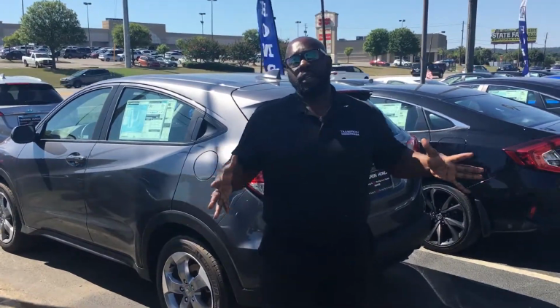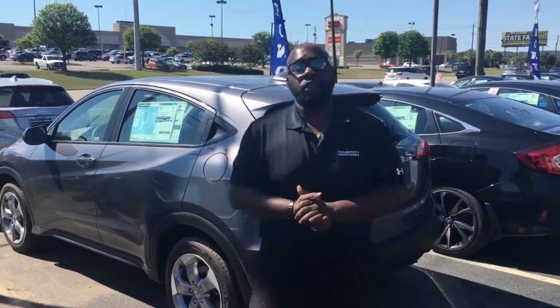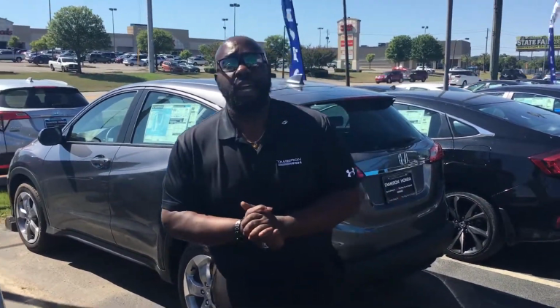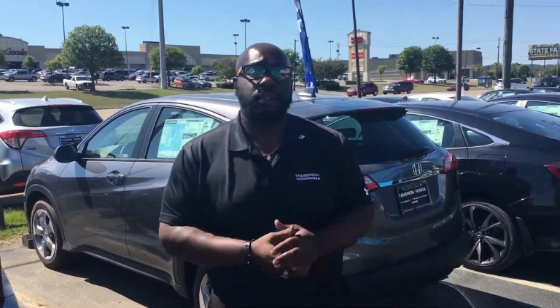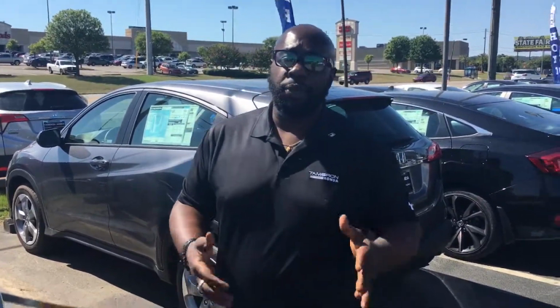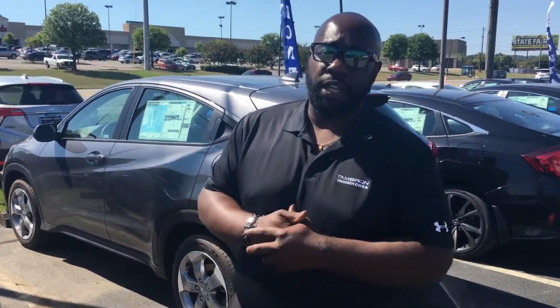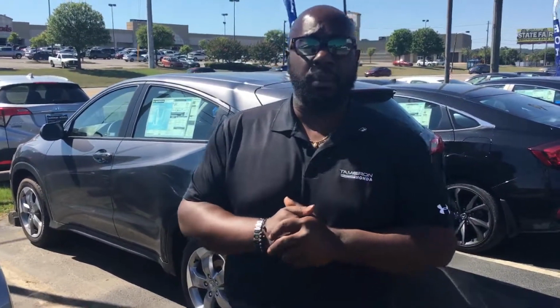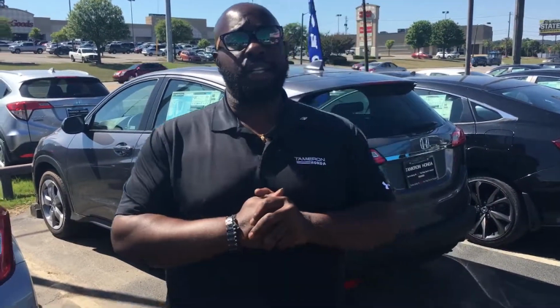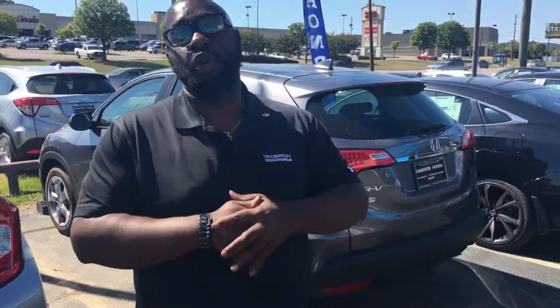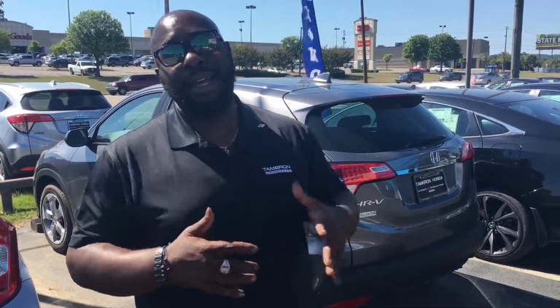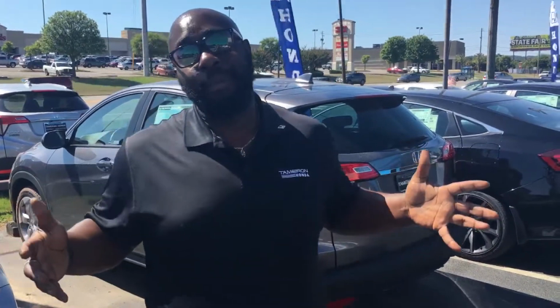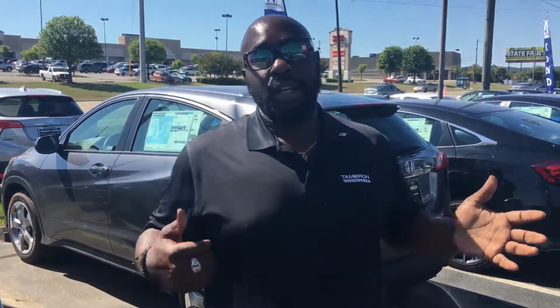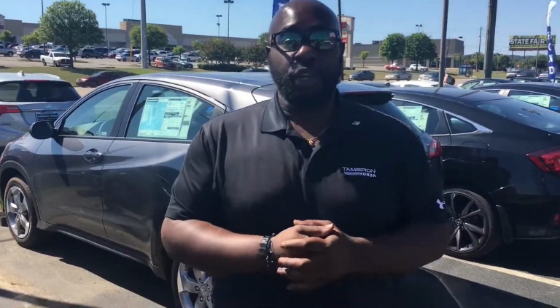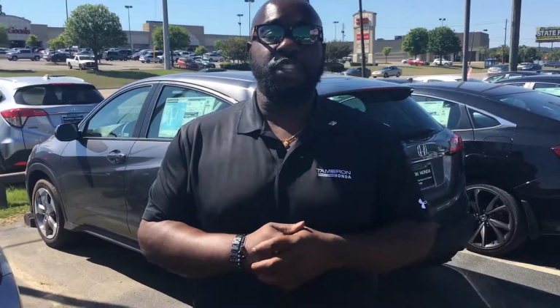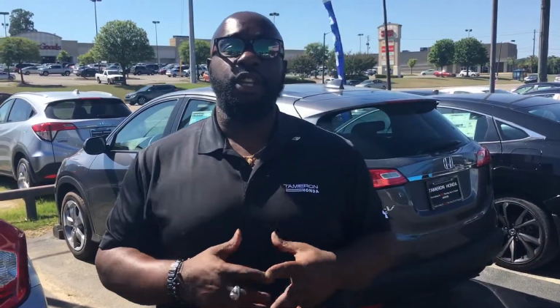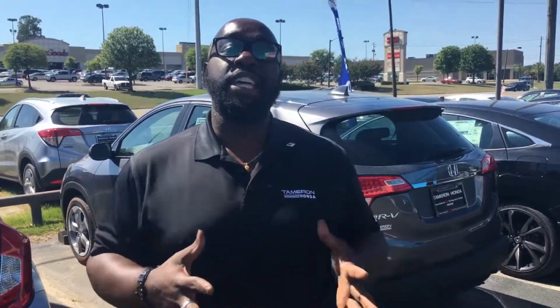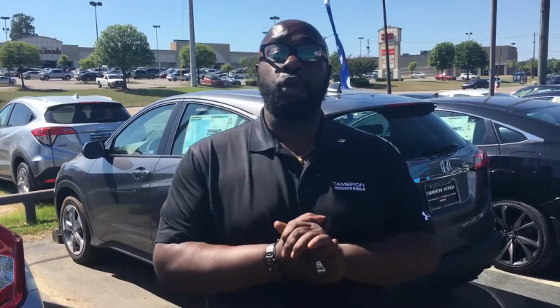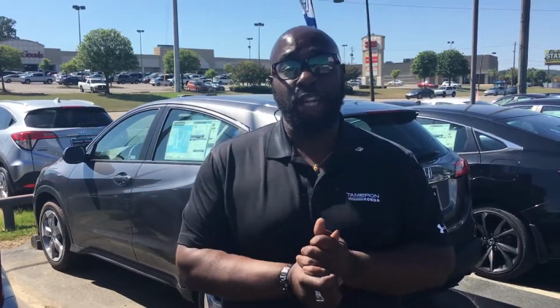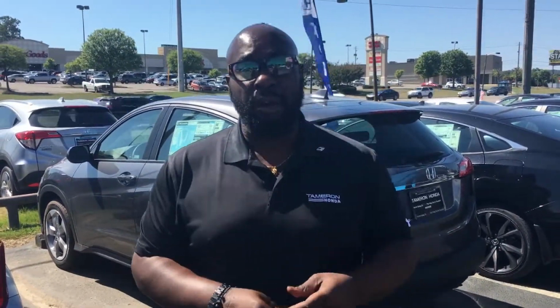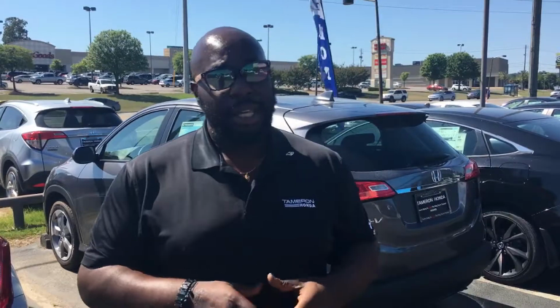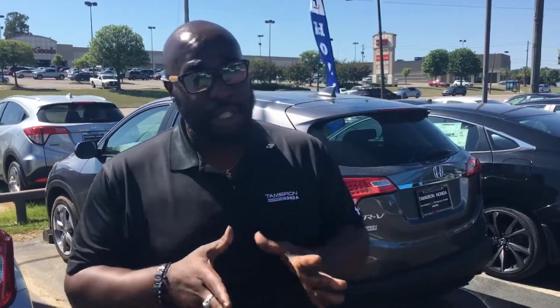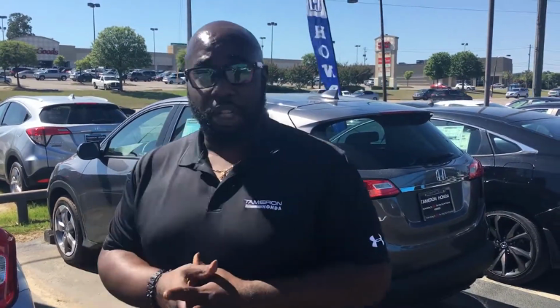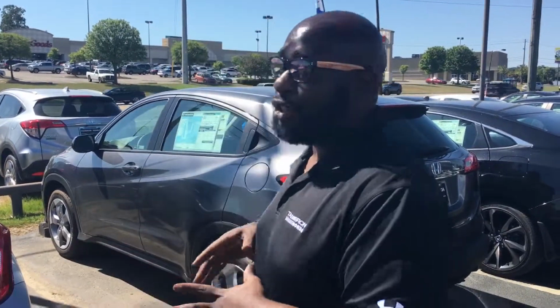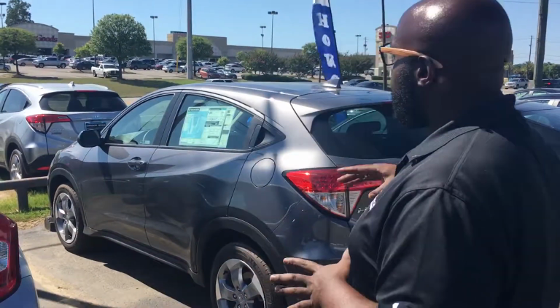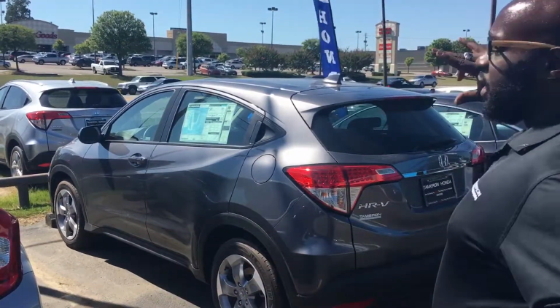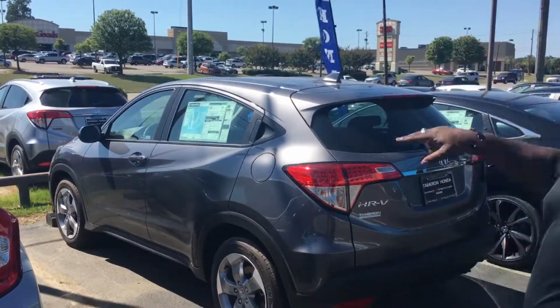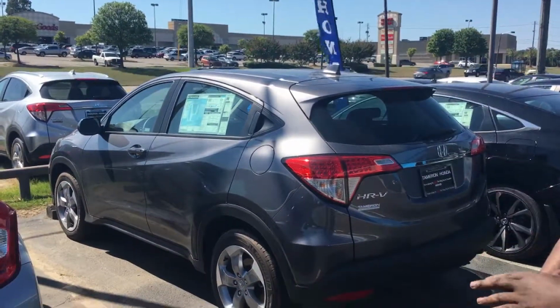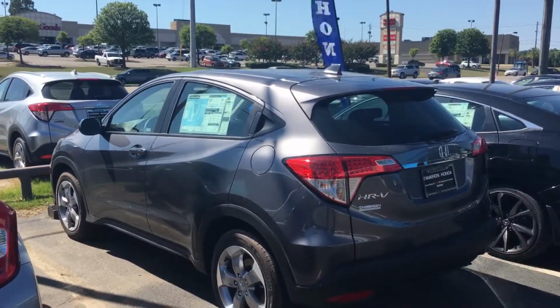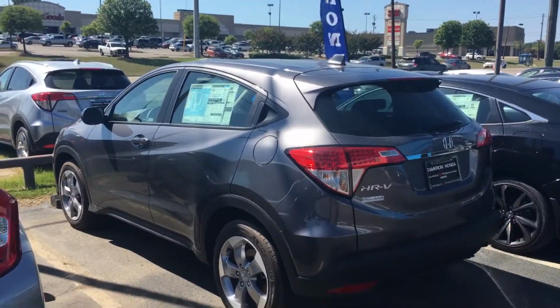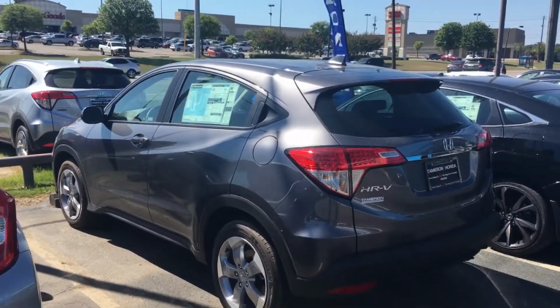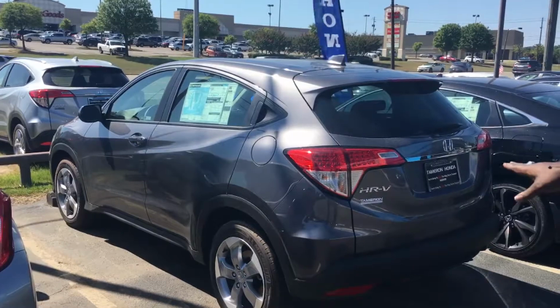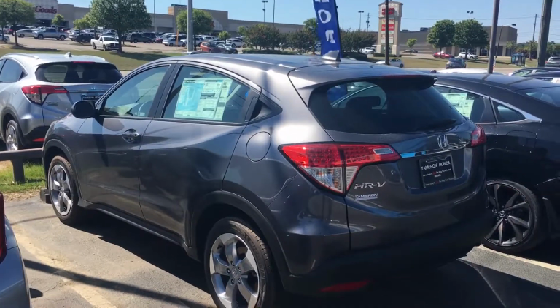Good afternoon, Jonathan Courtney Richardson here at the Tamron Honda in Hoover, Alabama. Just wanted to reach out to you and thank you for your inquiry, and just wanted to let you know that I do have the exact vehicle that you're looking for — the HRV.